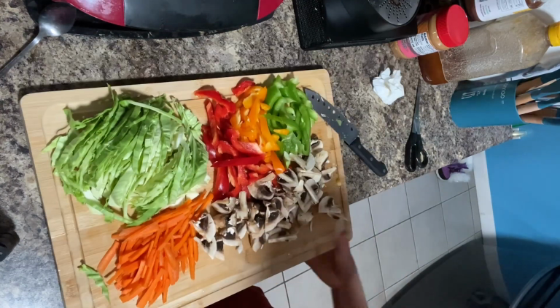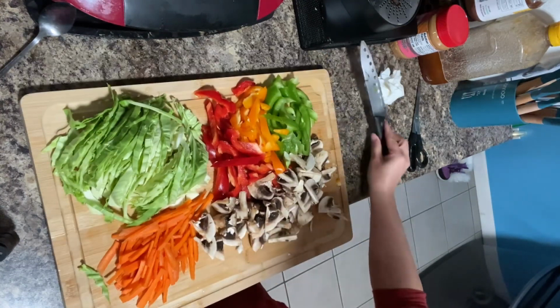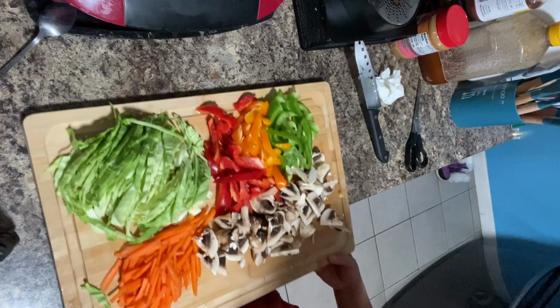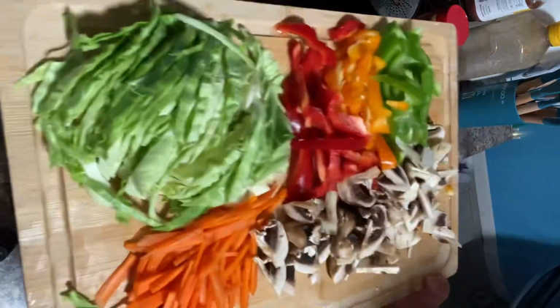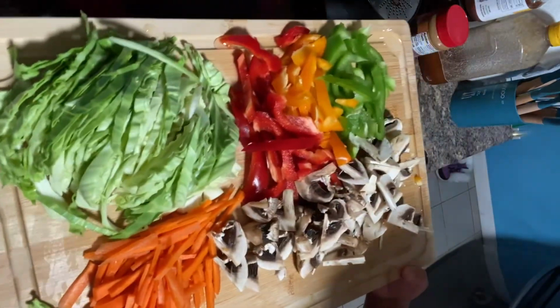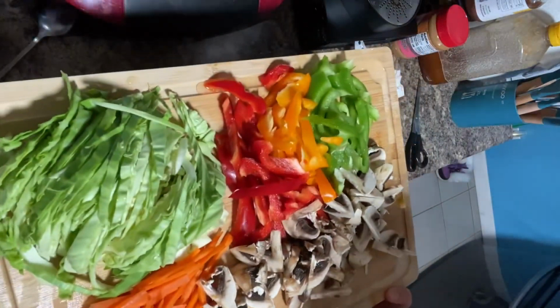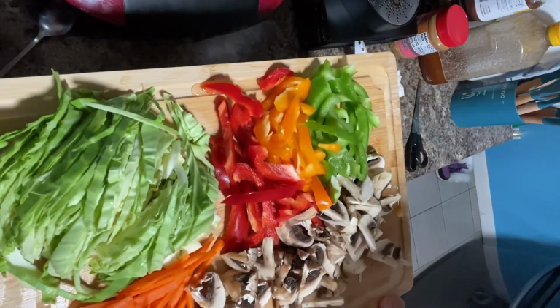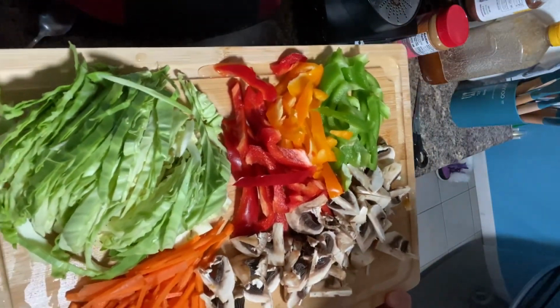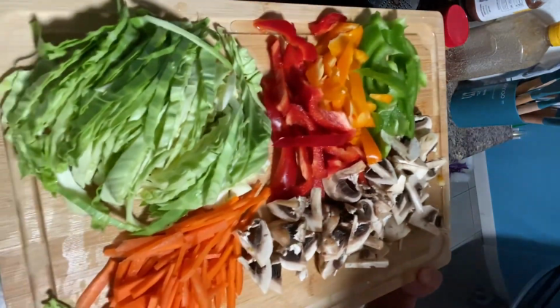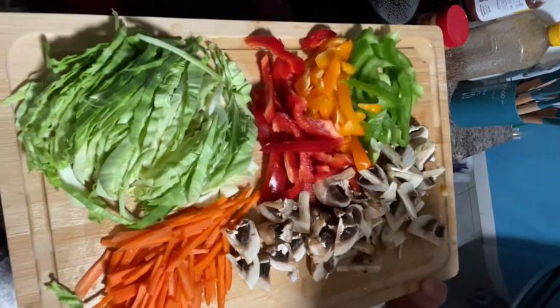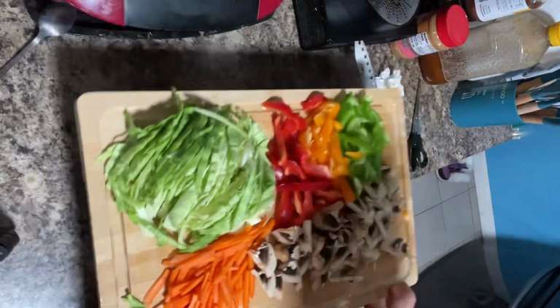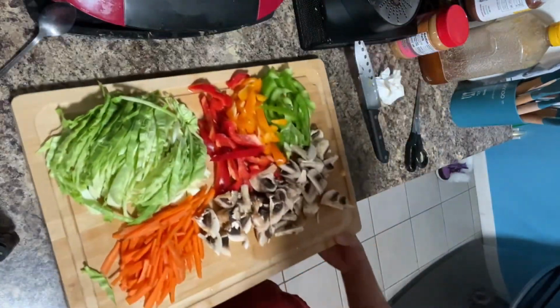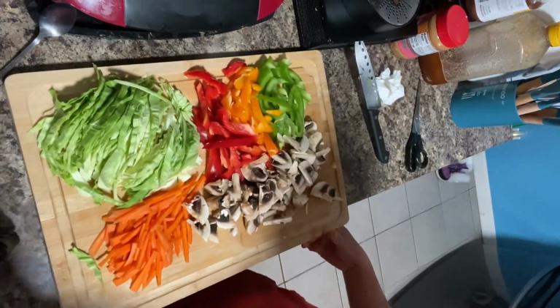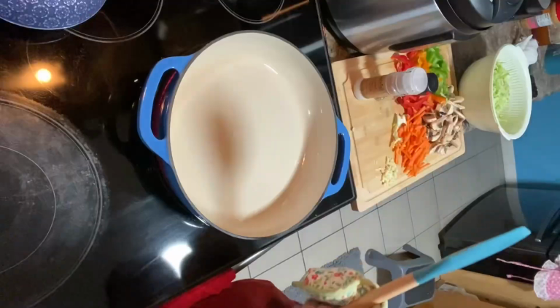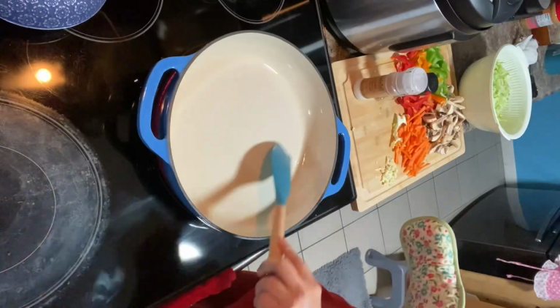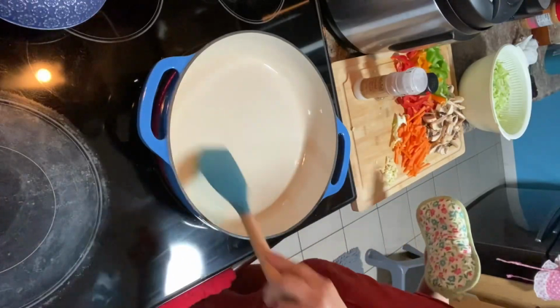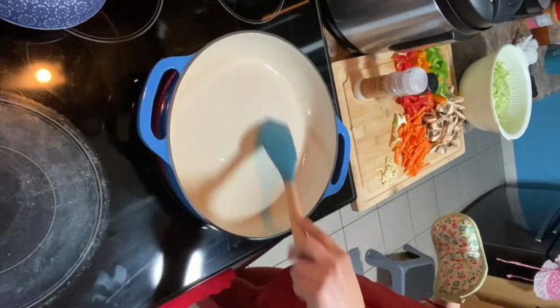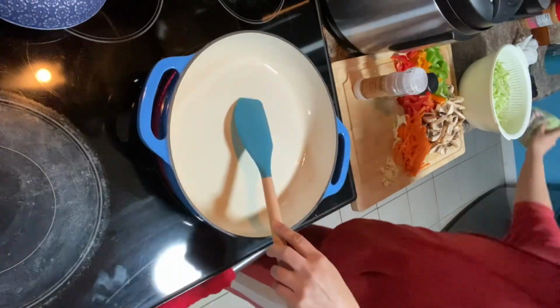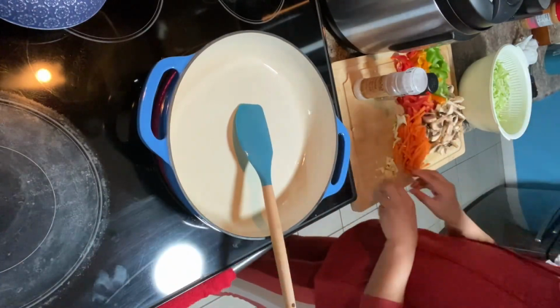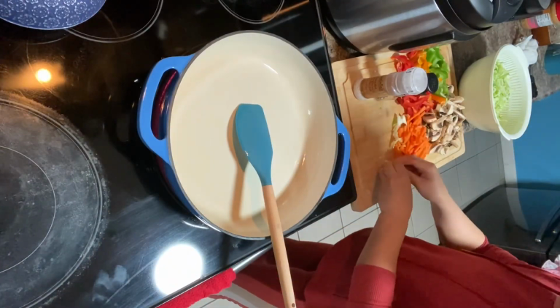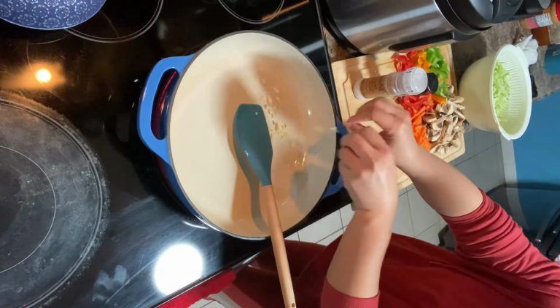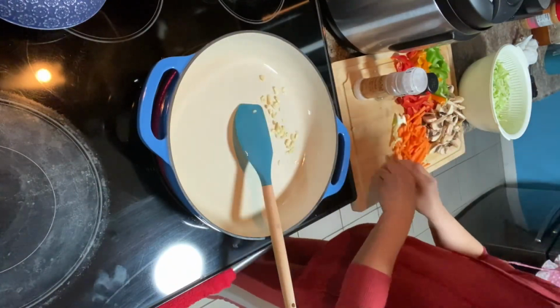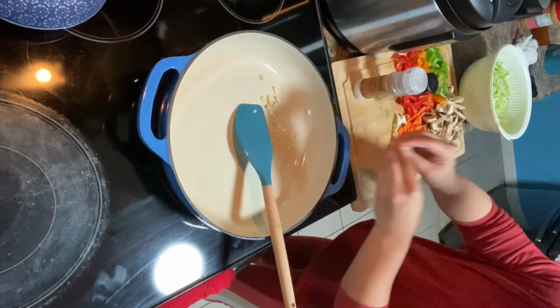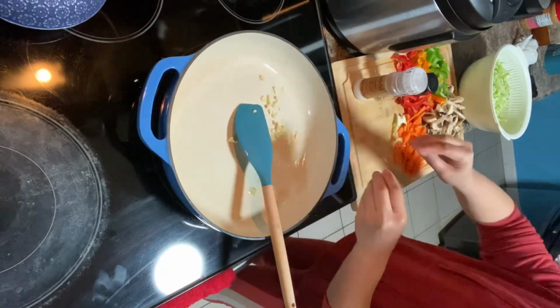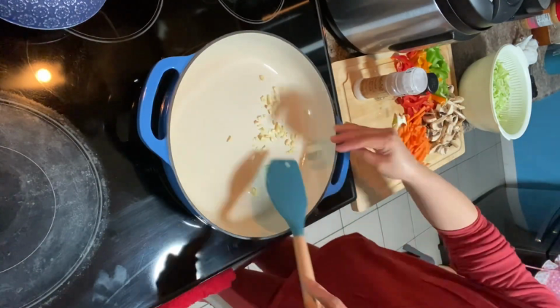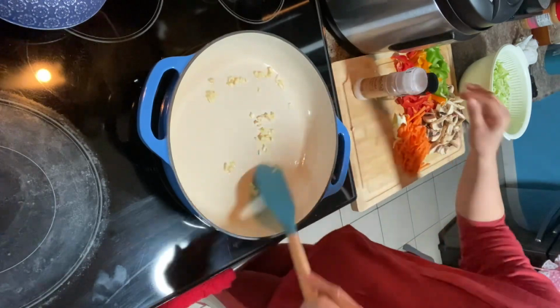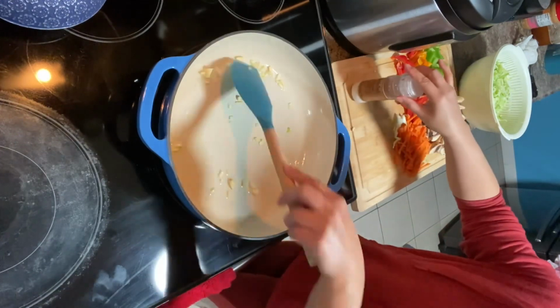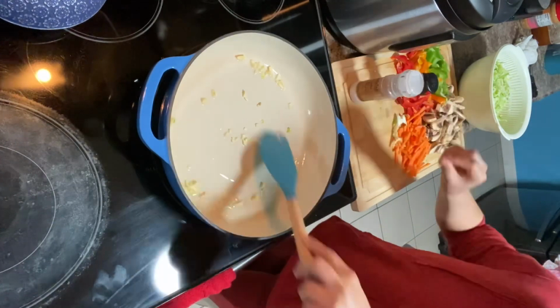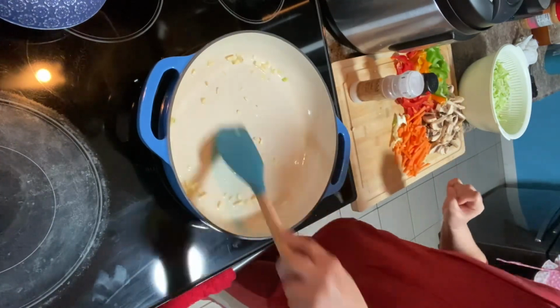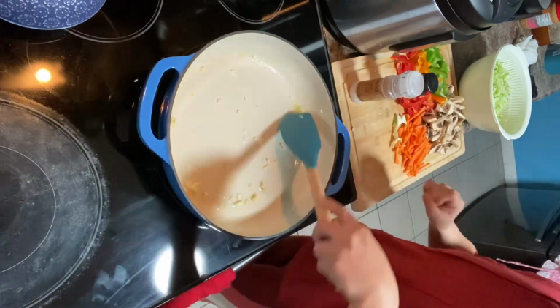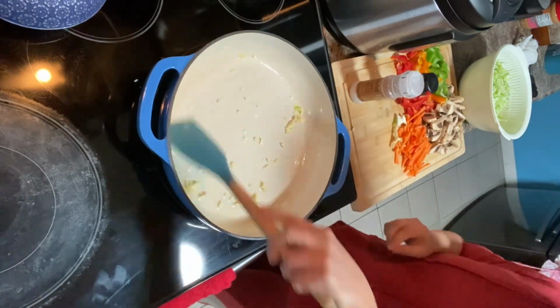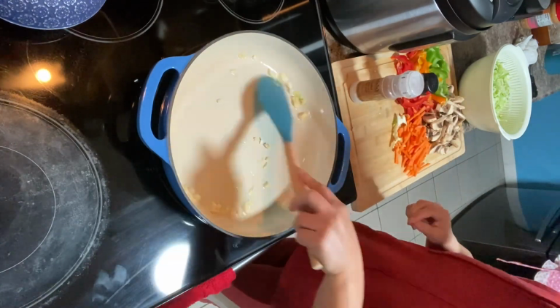So now we are done on the slicing part. Now we are preparing to cook them. First thing we have to heat up the pan and put some 1 tablespoon of coconut oil and garlic. Sauté the garlic until fragrant.